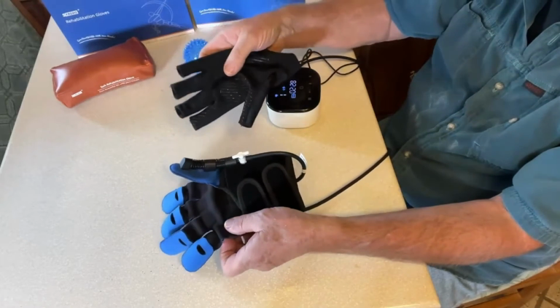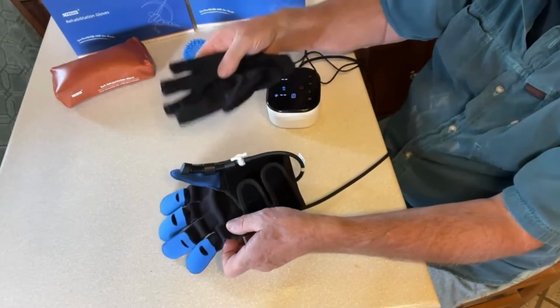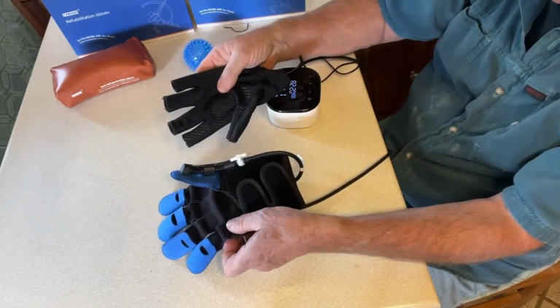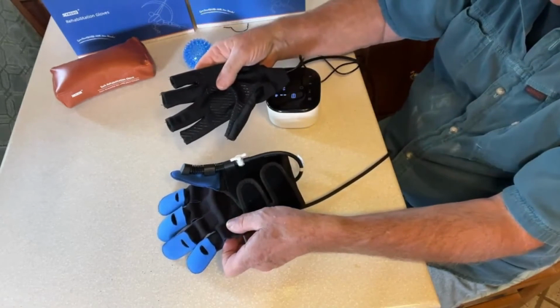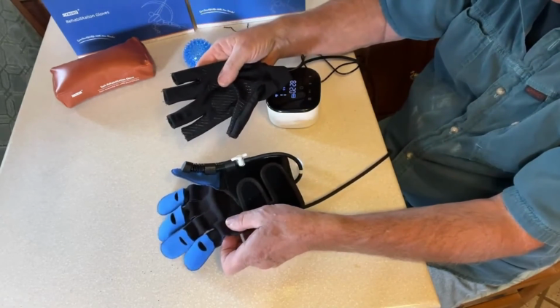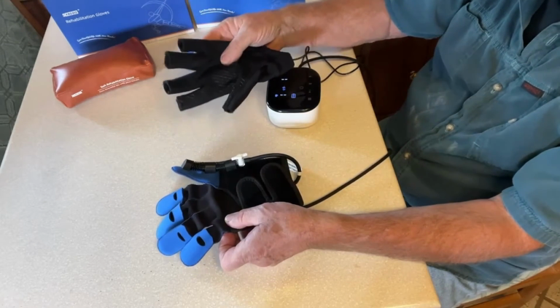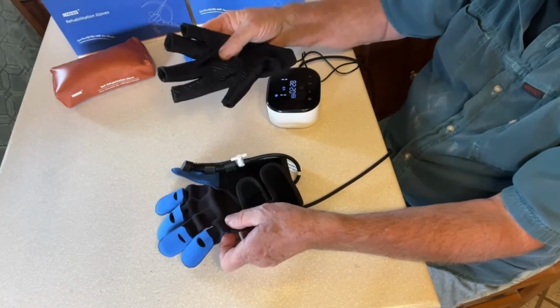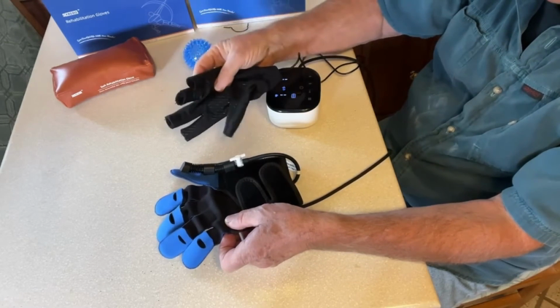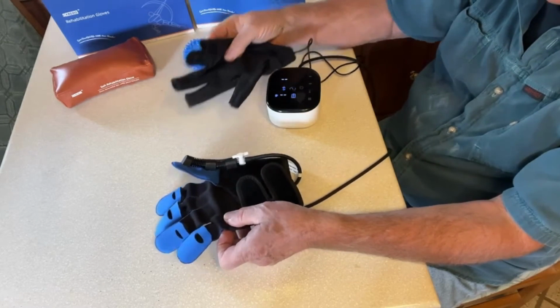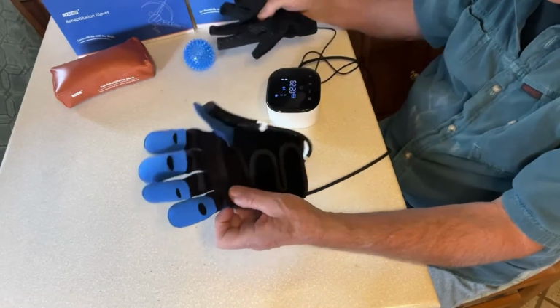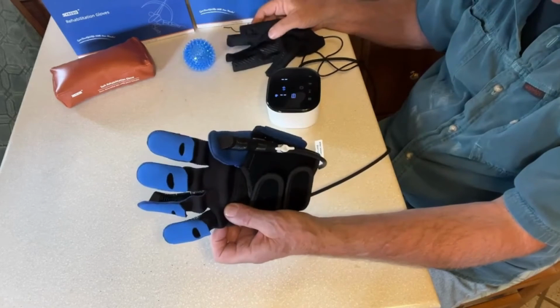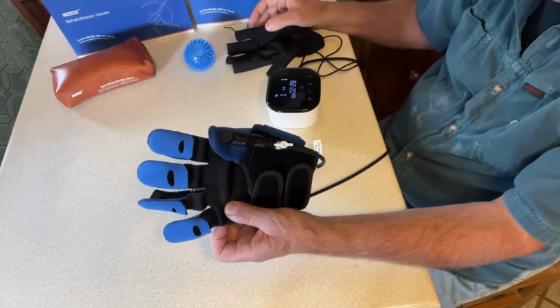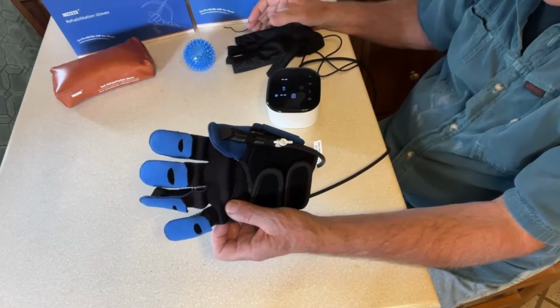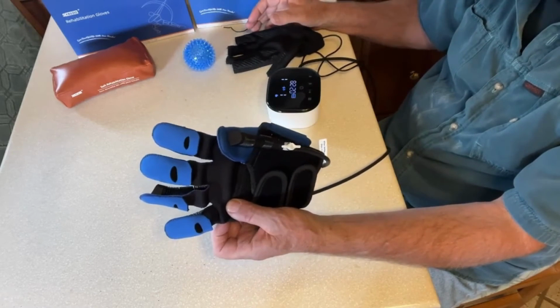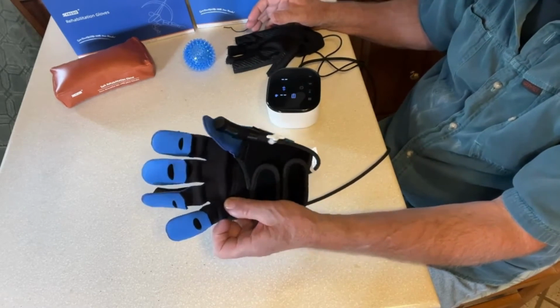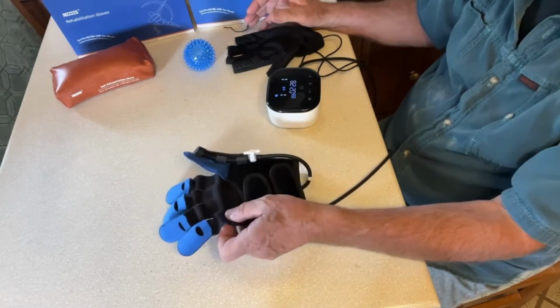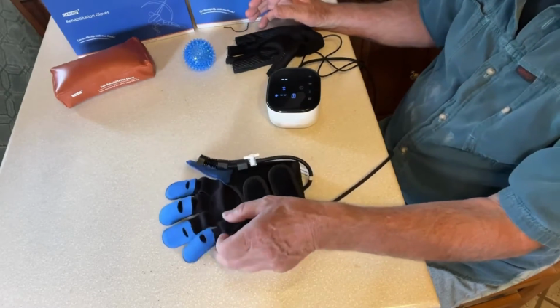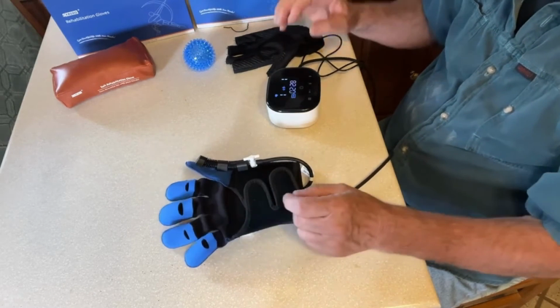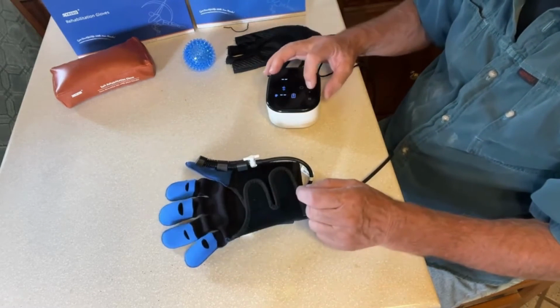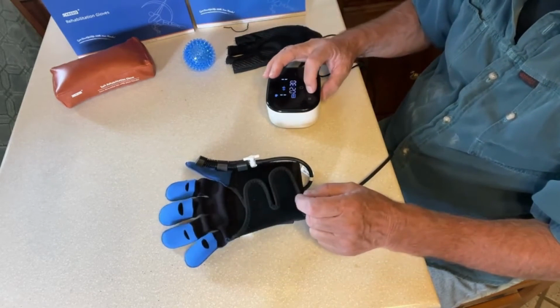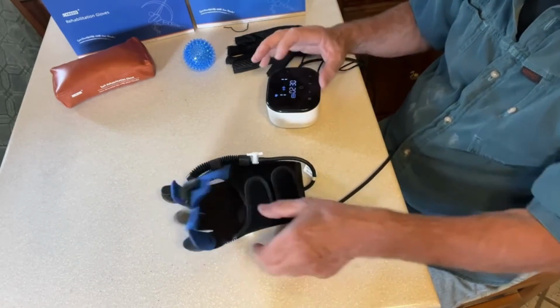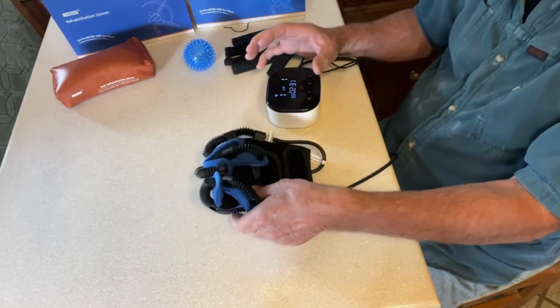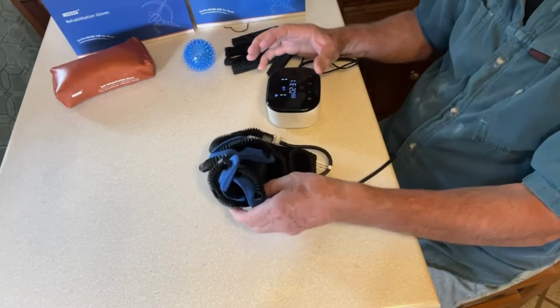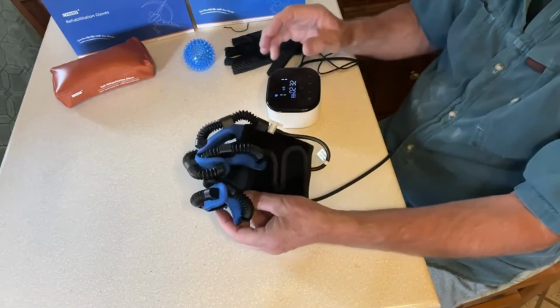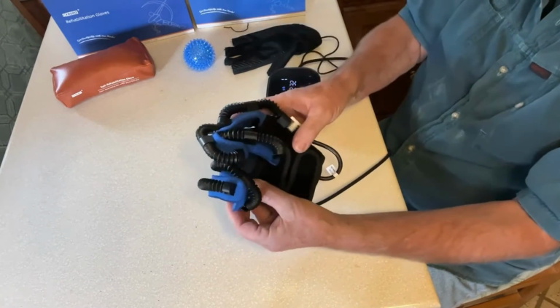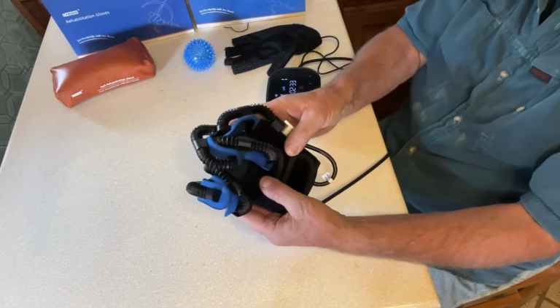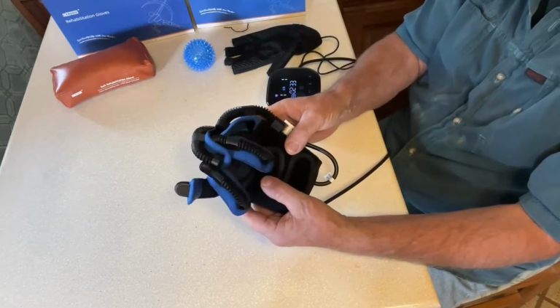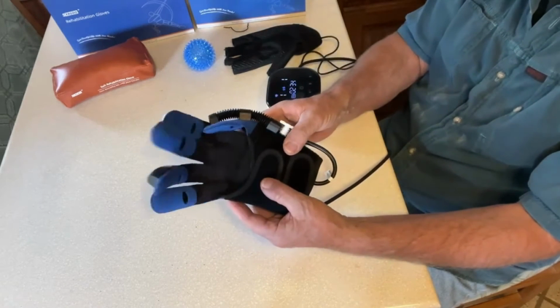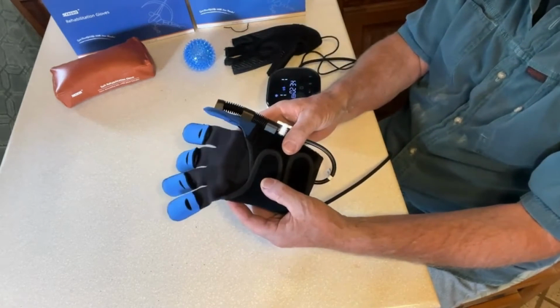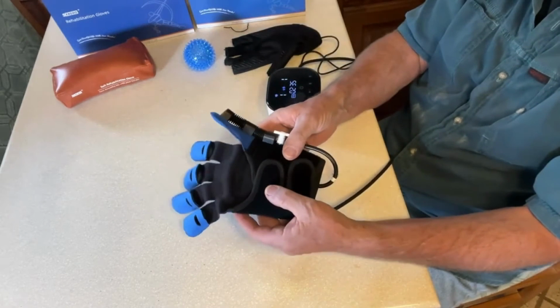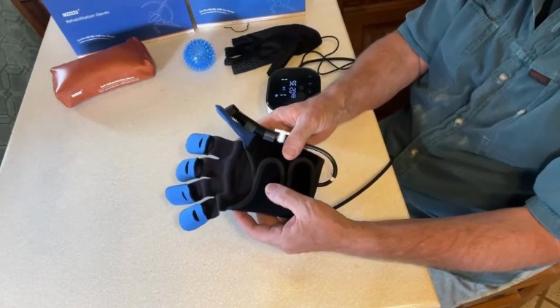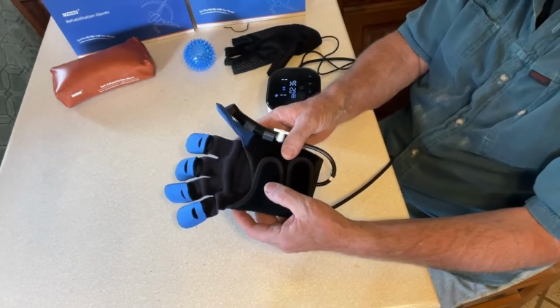The other mode is mirror training — you put this glove on your good hand, and whatever you do with your good hand is repeated by your debilitated hand. I'll turn it on so you can see what the glove is doing. This is the passive training mode — it's just opening and closing.